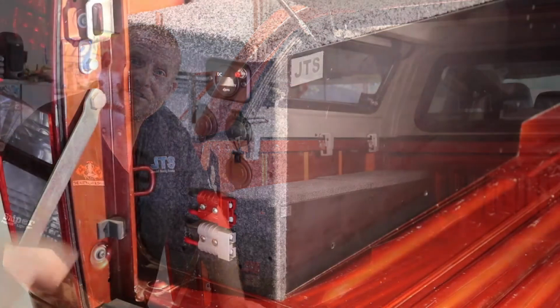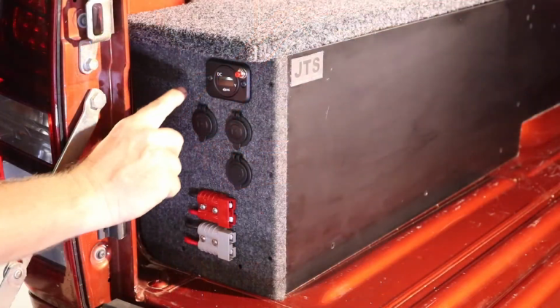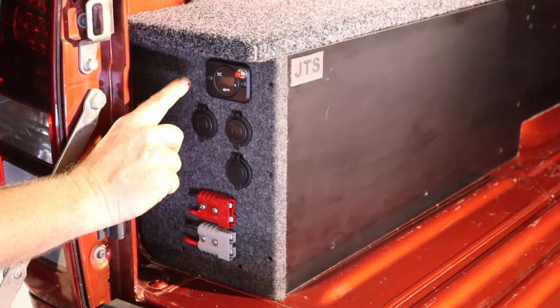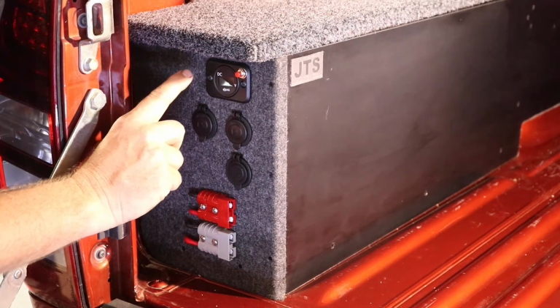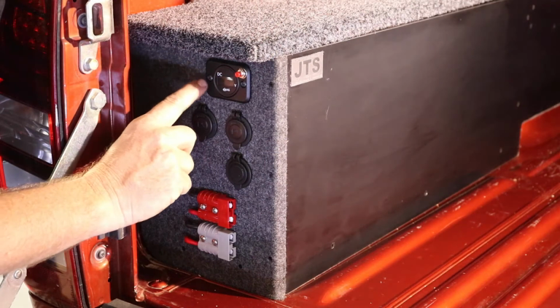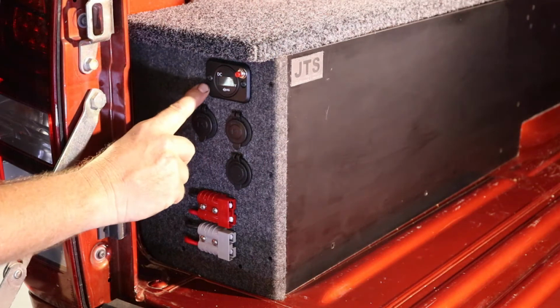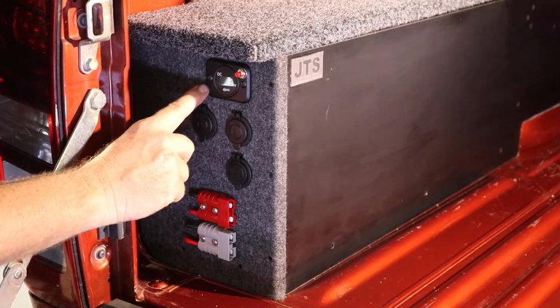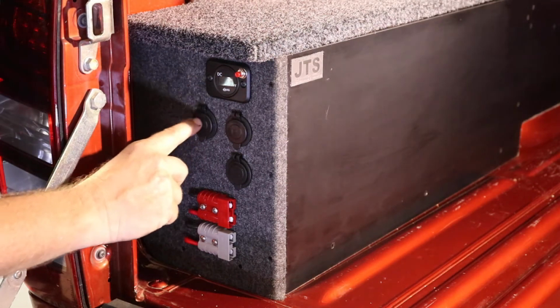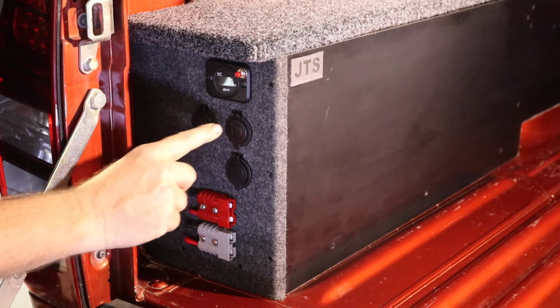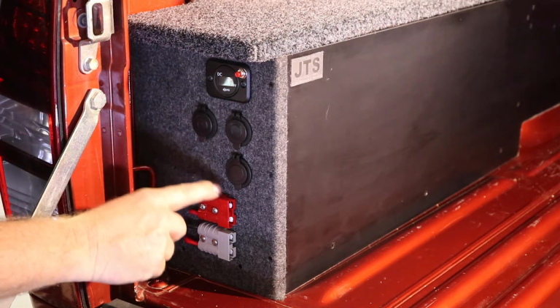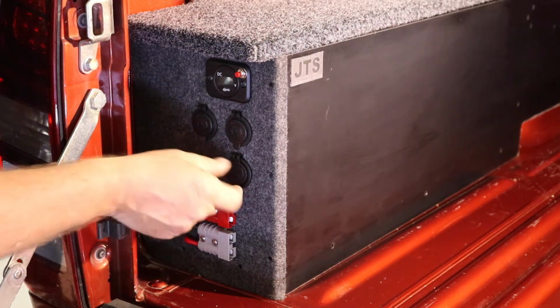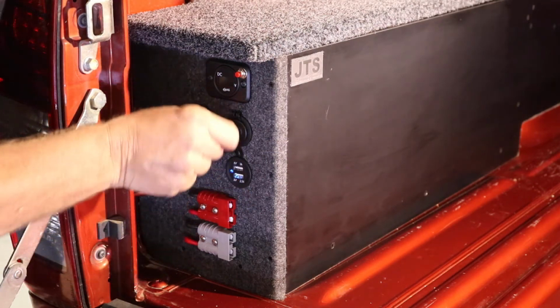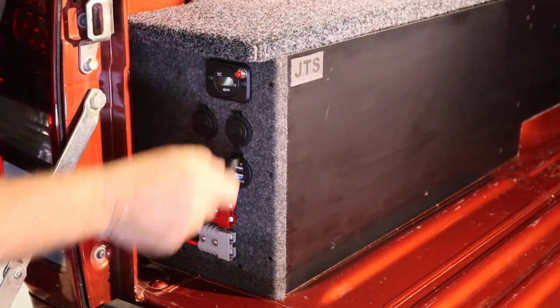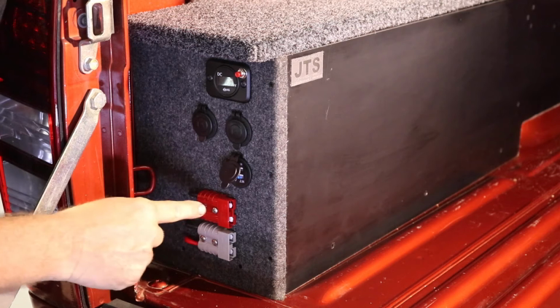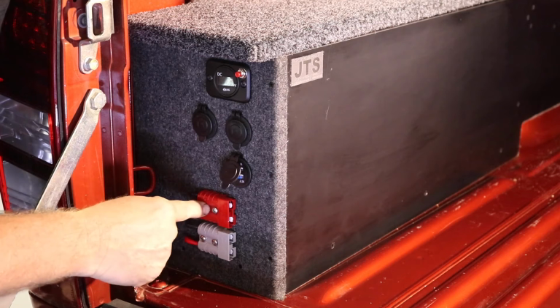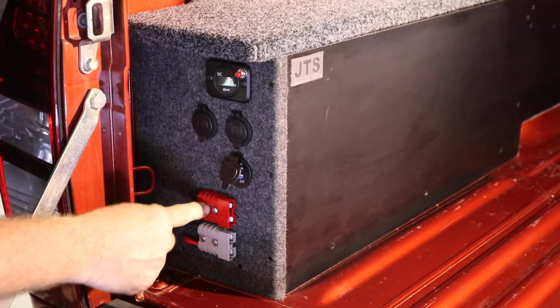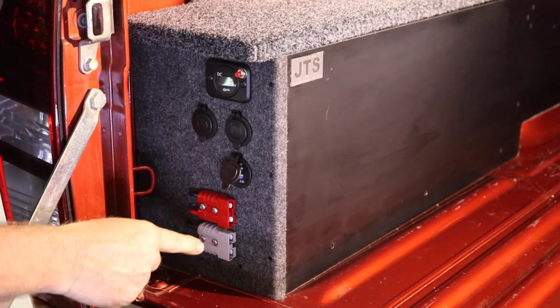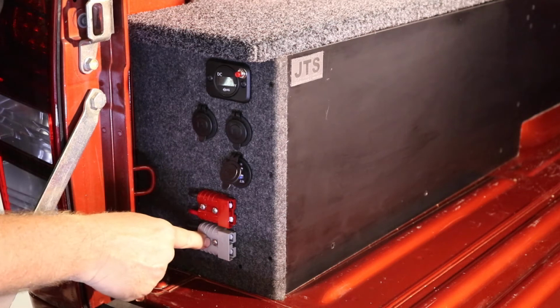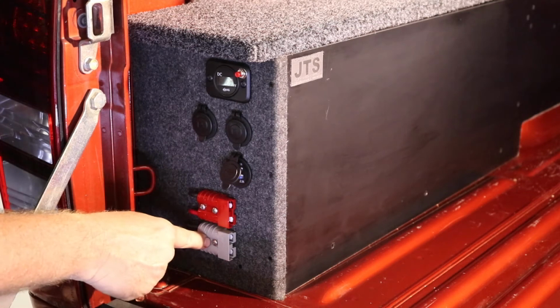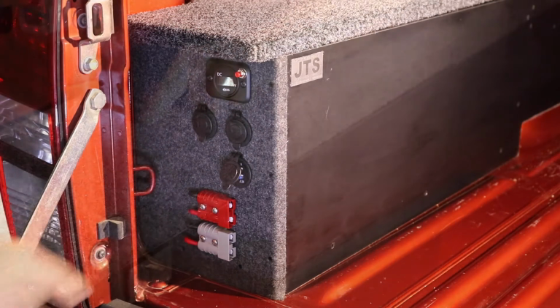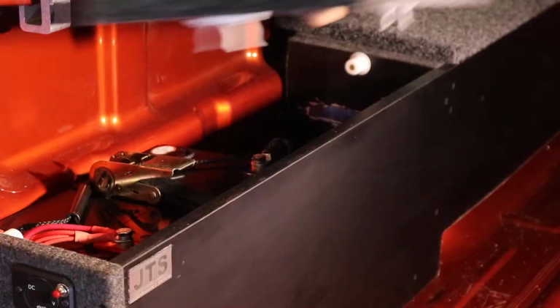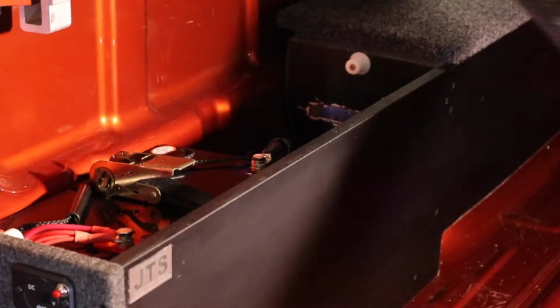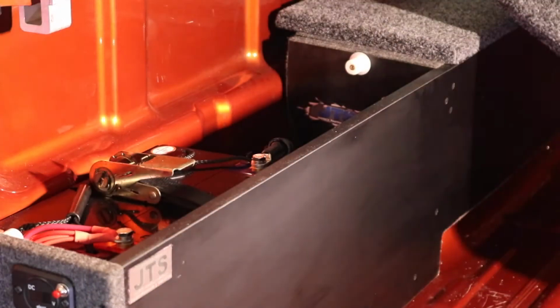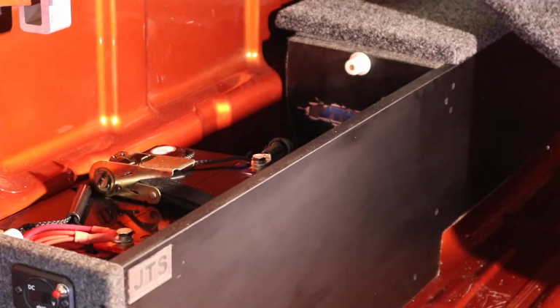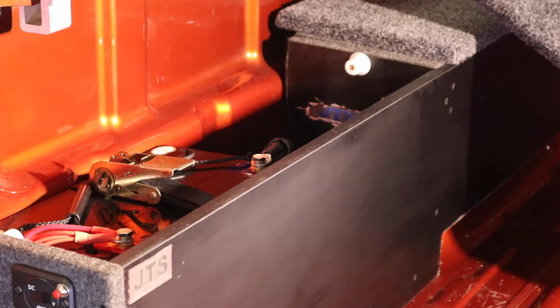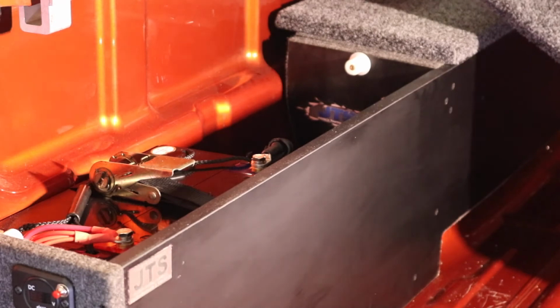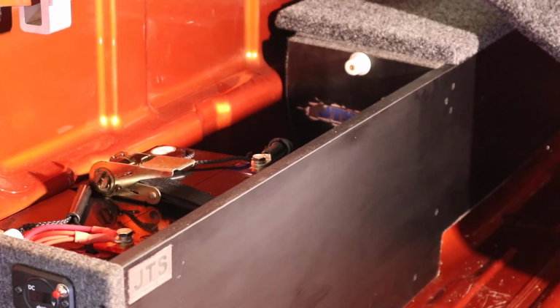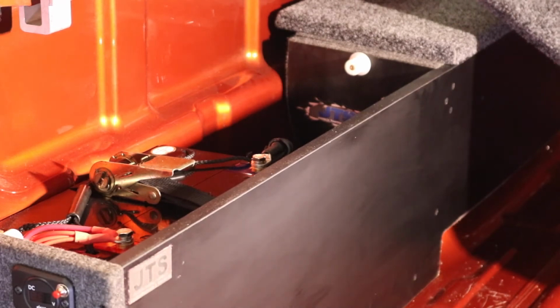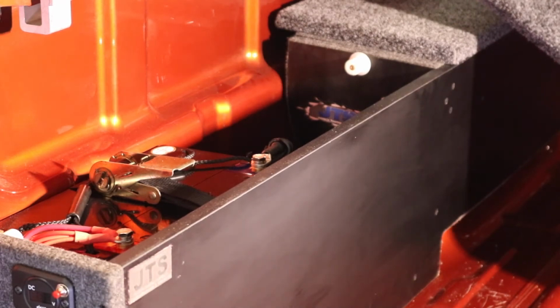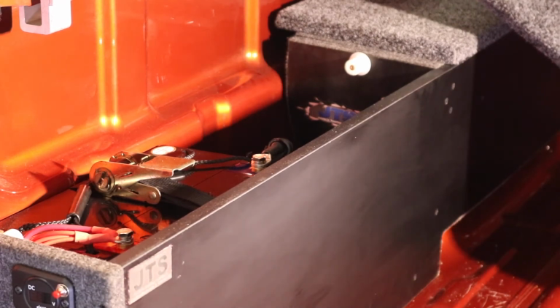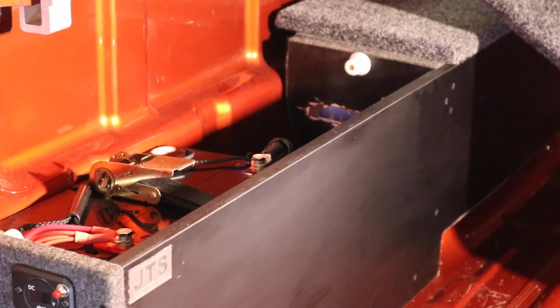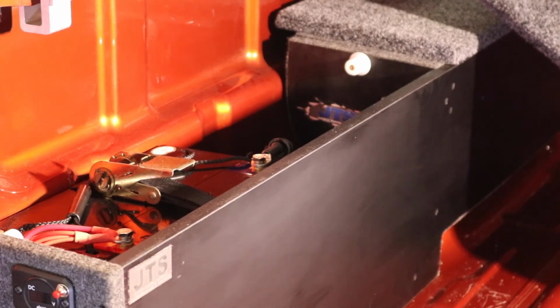The Uteback Power Easy comes standard with your voltmeter, two SIG sockets, USB, solar input, and an Anderson plug. Also in the rear here we have an Anderson plug for the fridge or whatever you may need to use it for.